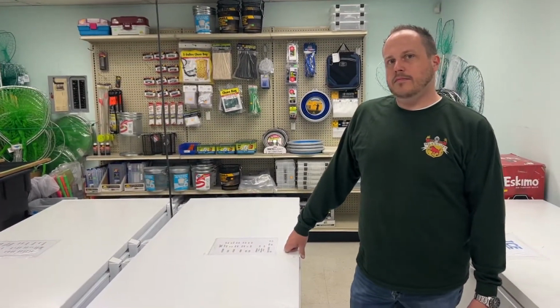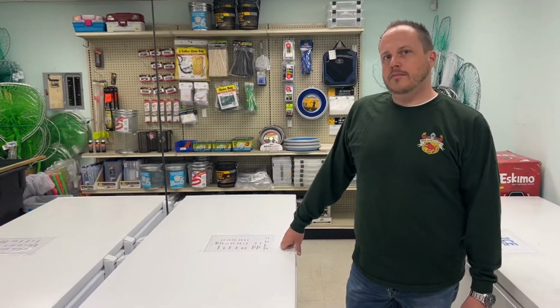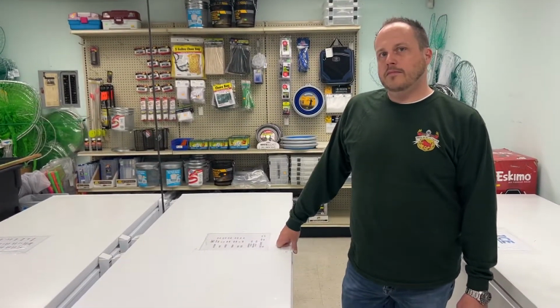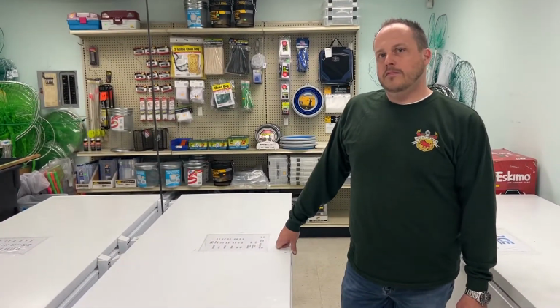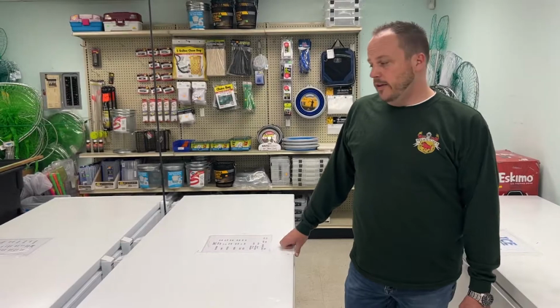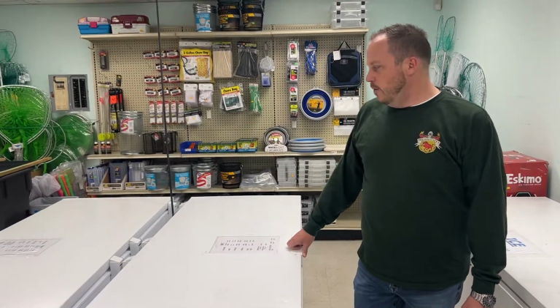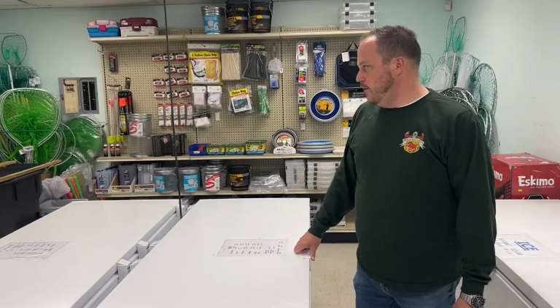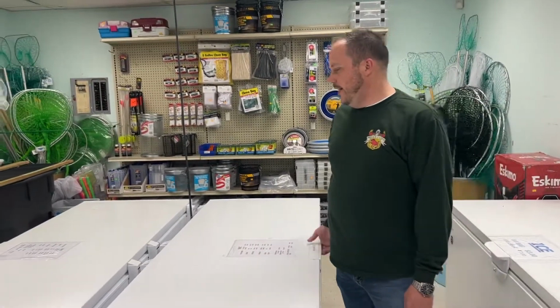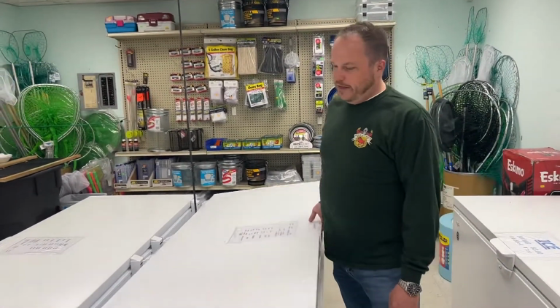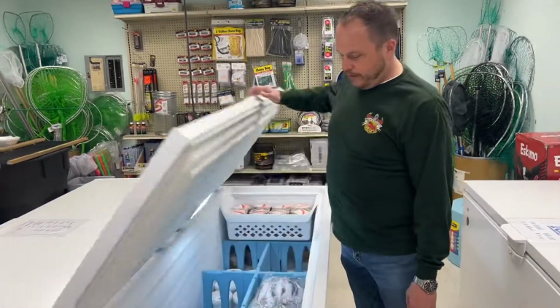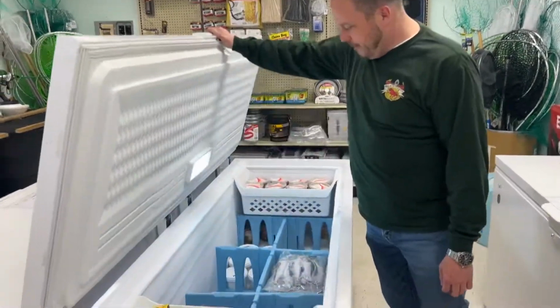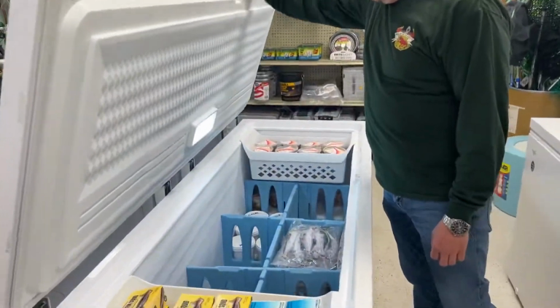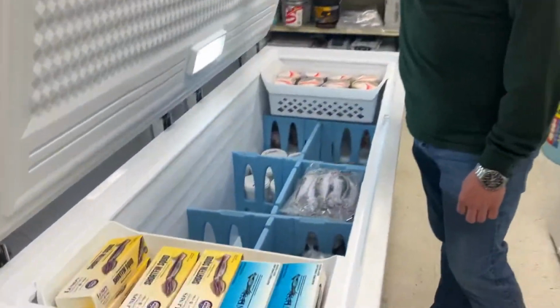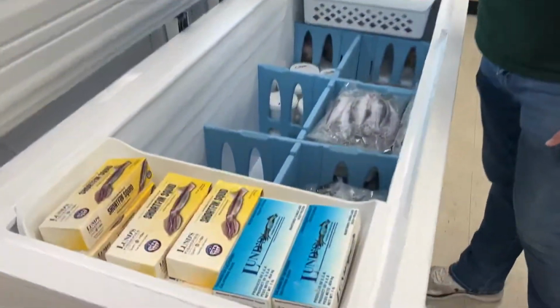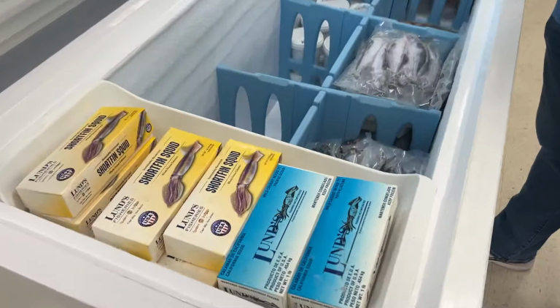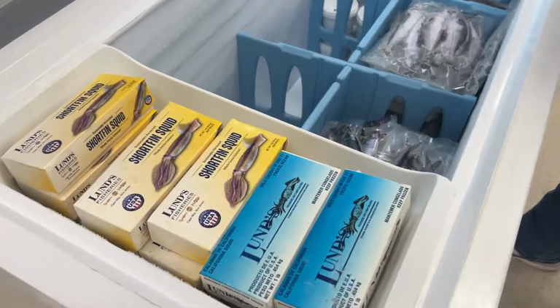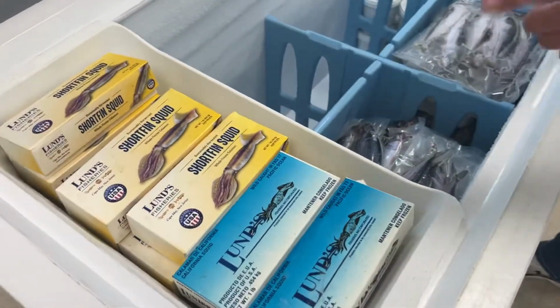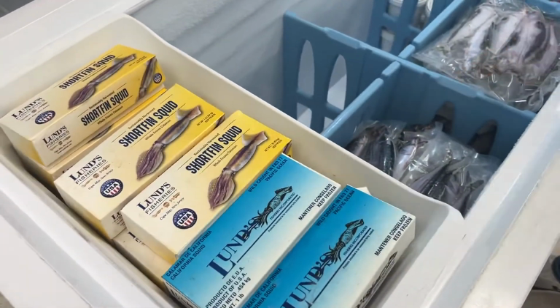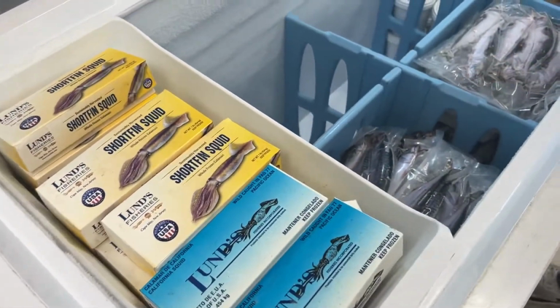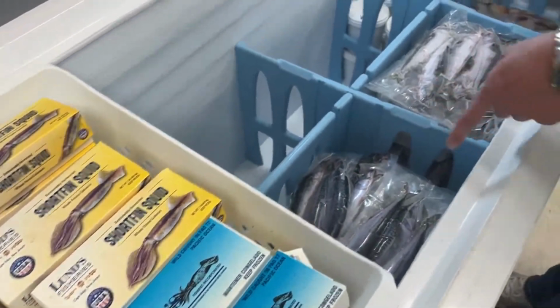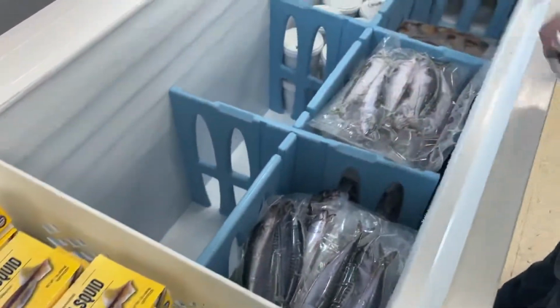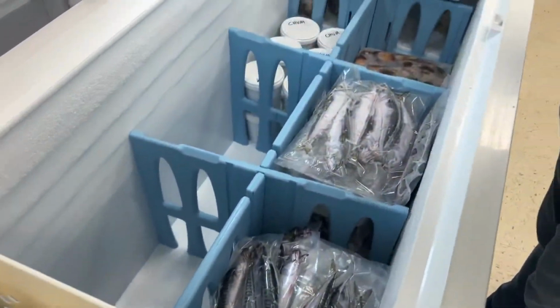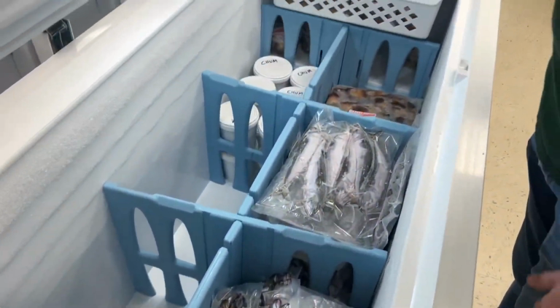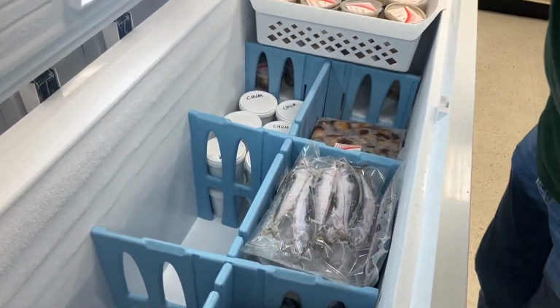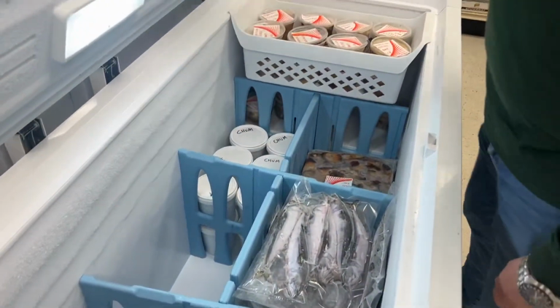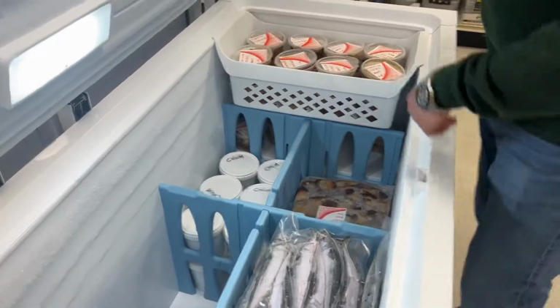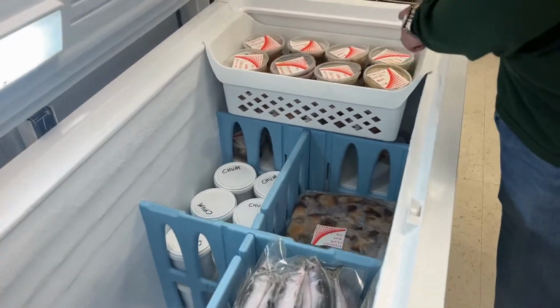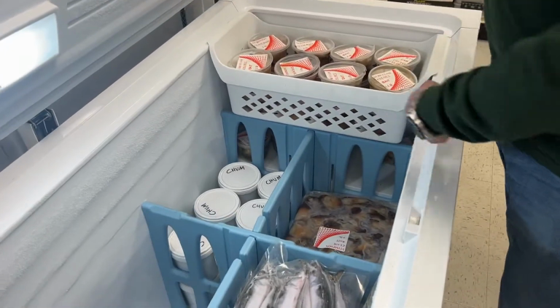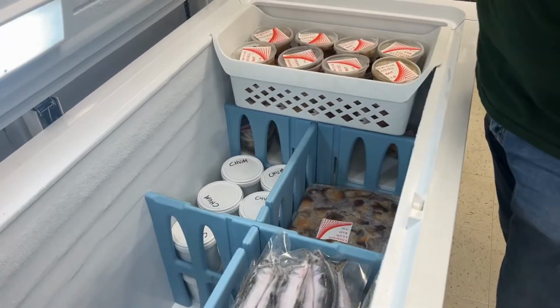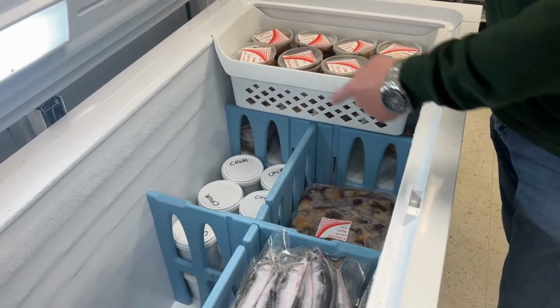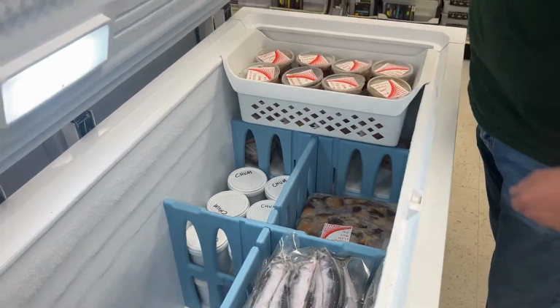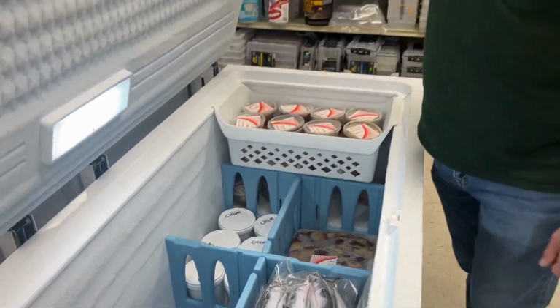You also have the bait — this is a one-stop shop. We've got all the frozen stuff ready to rock and roll right now. We've got squid, a couple different sizes of mackerel pre-packed, we got clams in one pound and five pound, and we got quarts of chum right now.